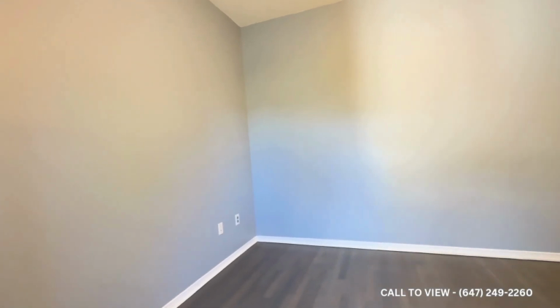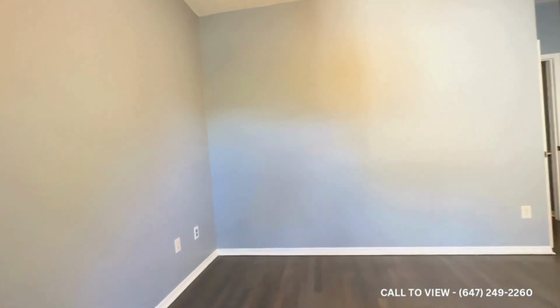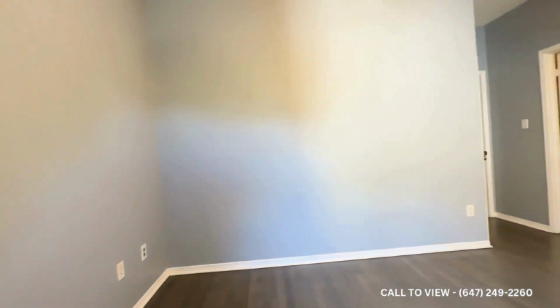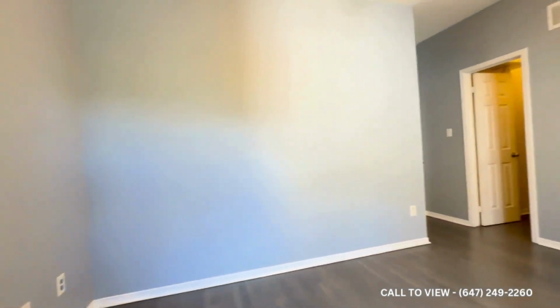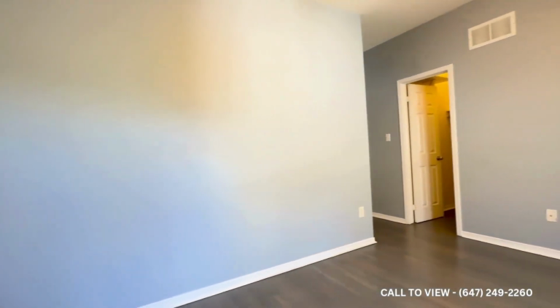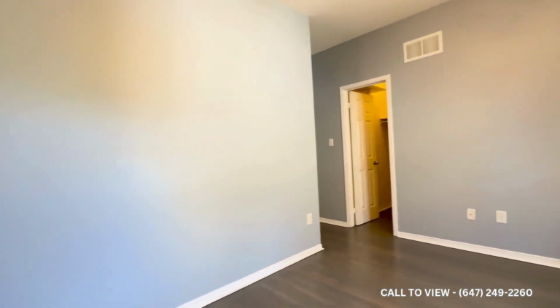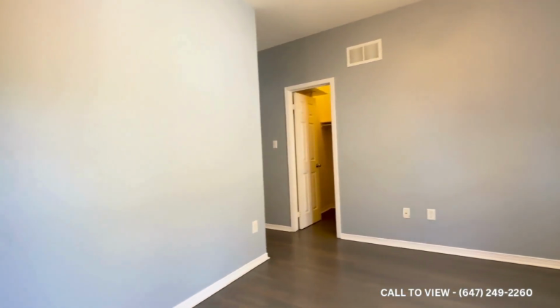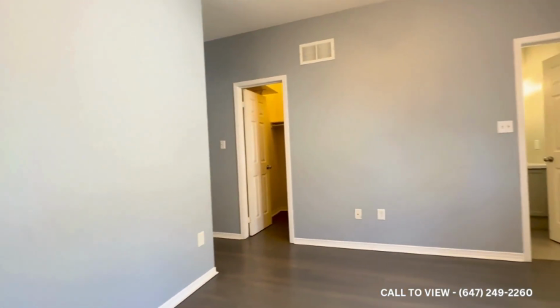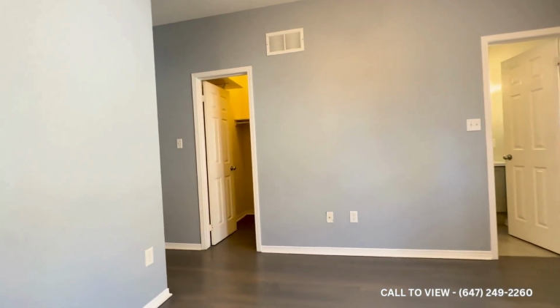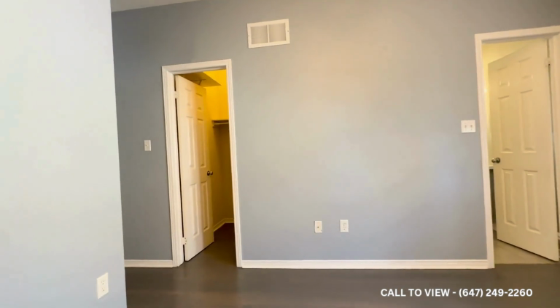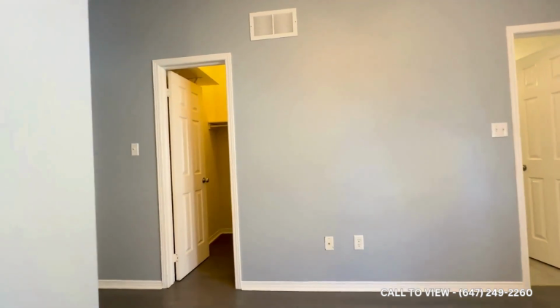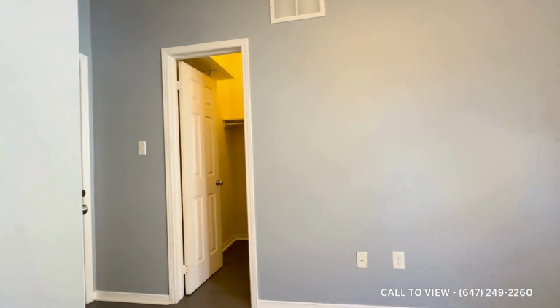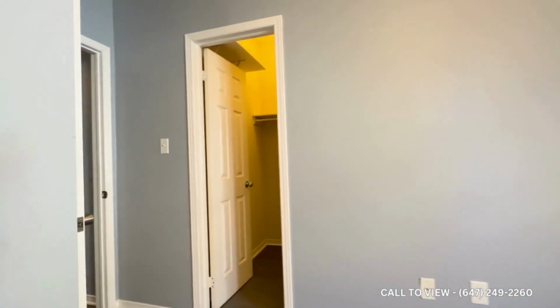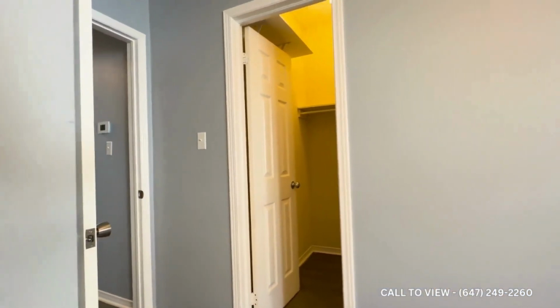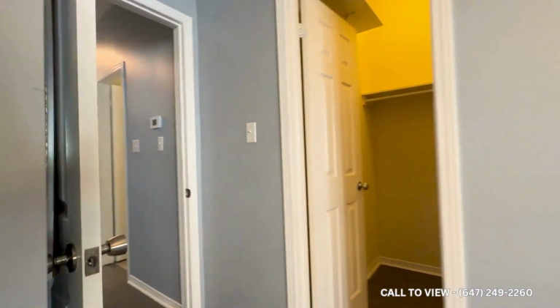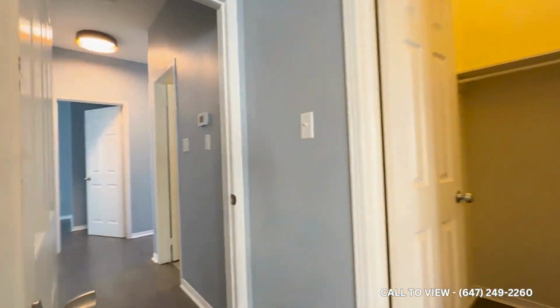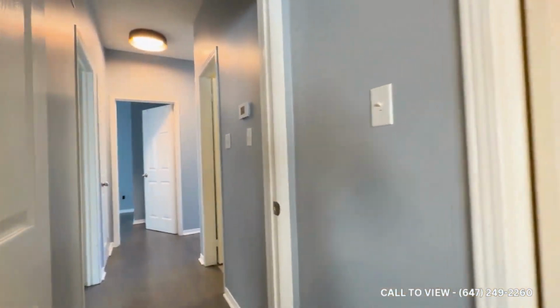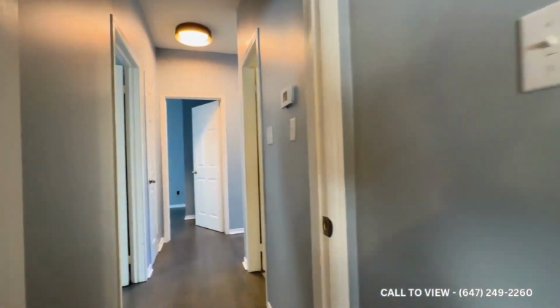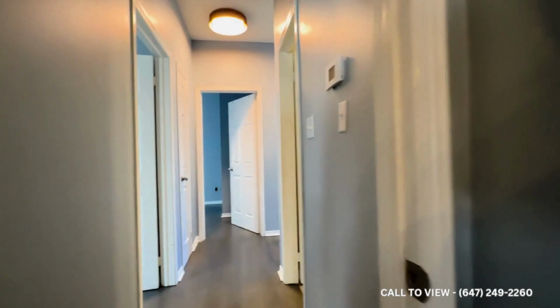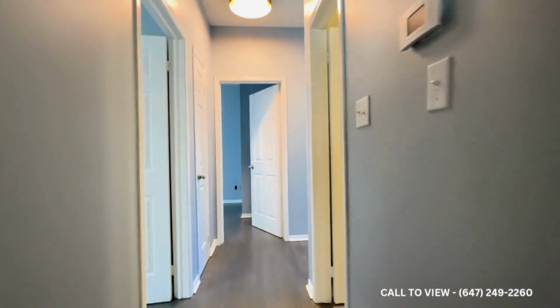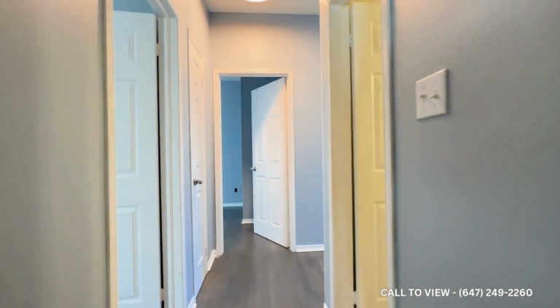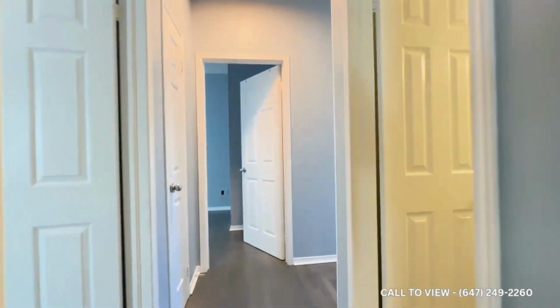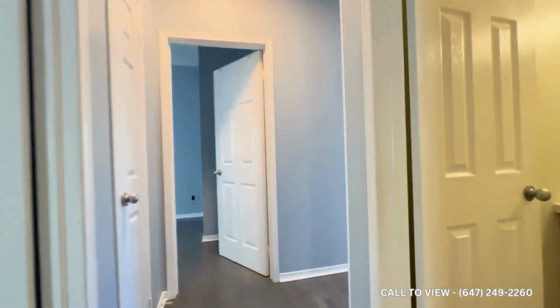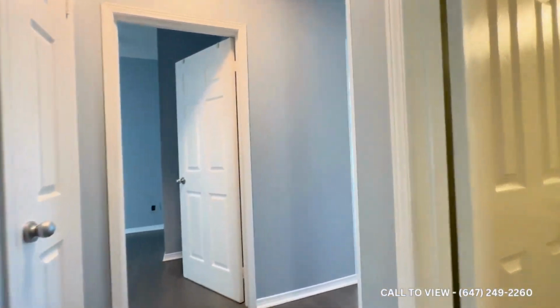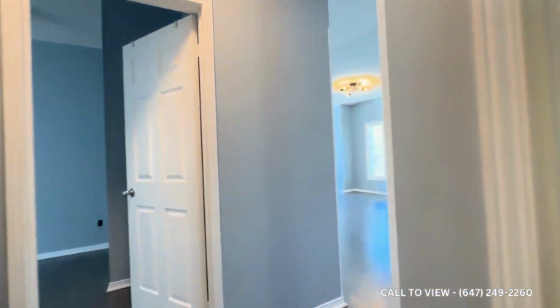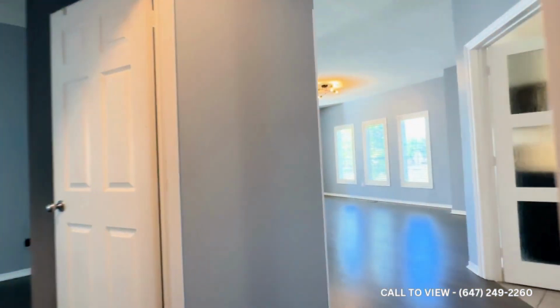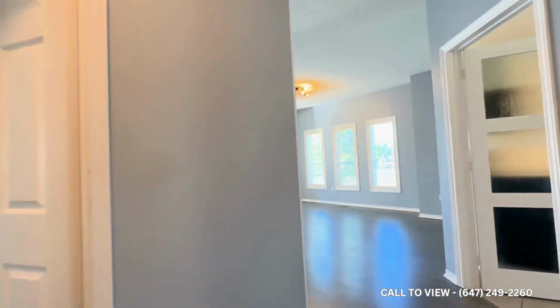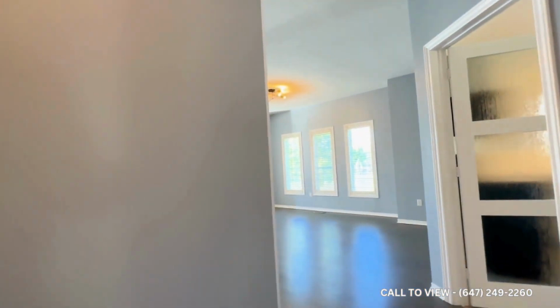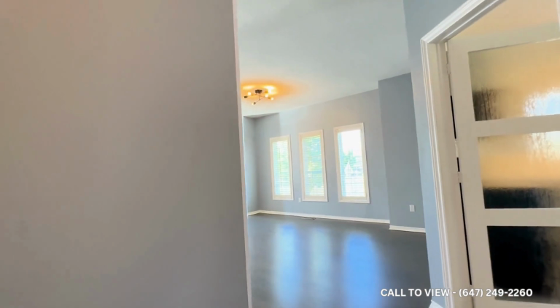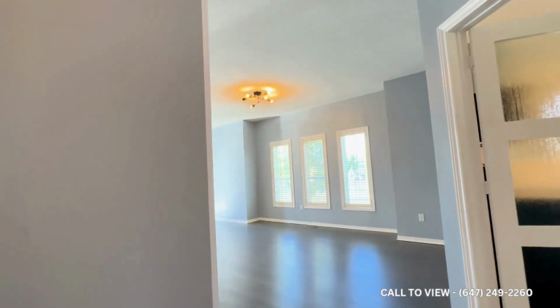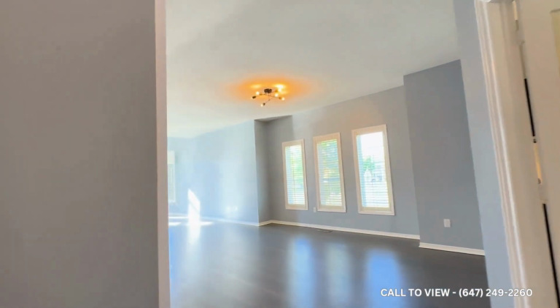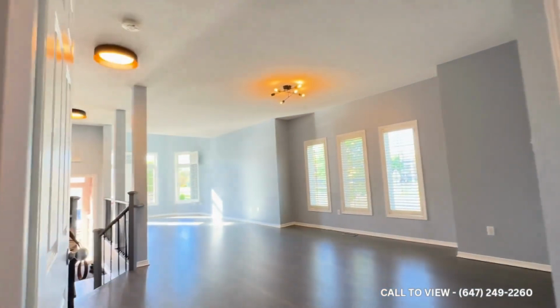If you're interested in booking a showing, contact us at Qterra Property Management, 24 hours a day, seven days a week. We'd be more than happy to show you this magnificent home — it will not last long.